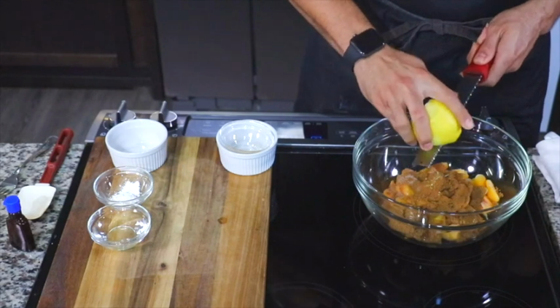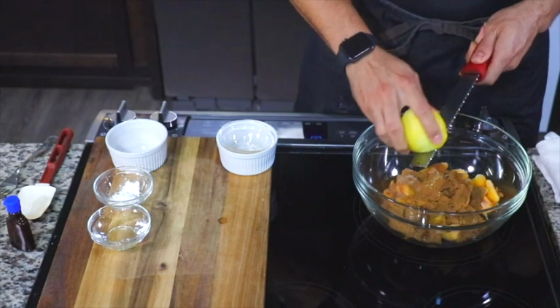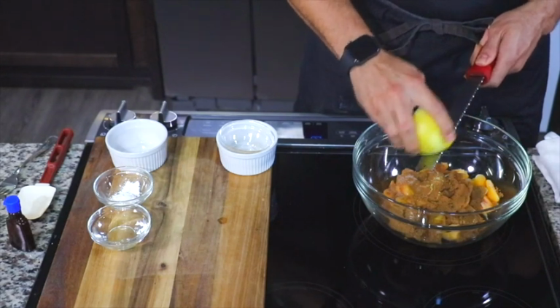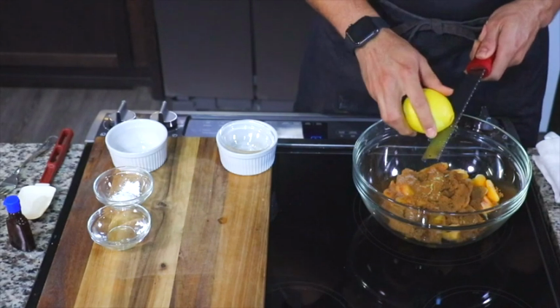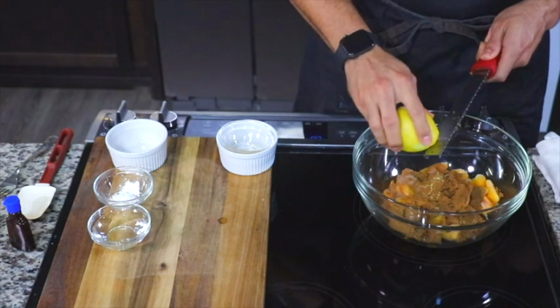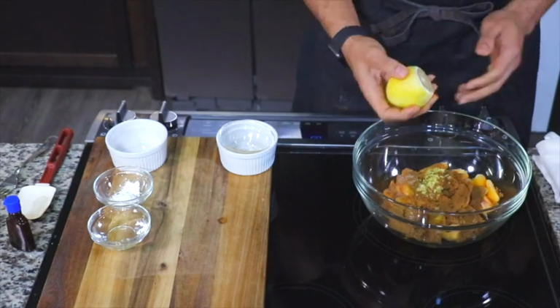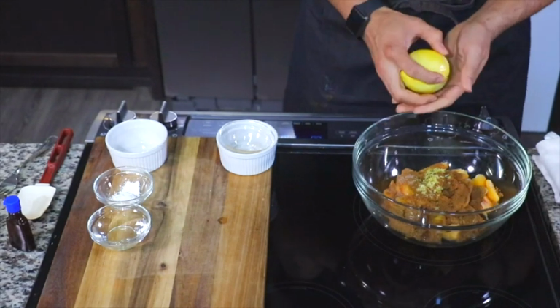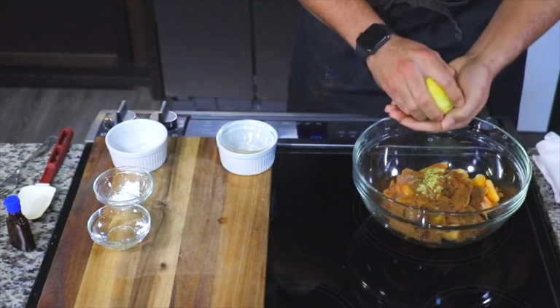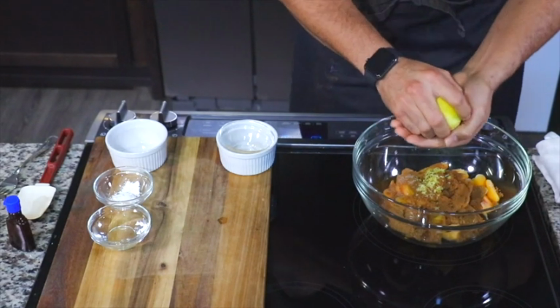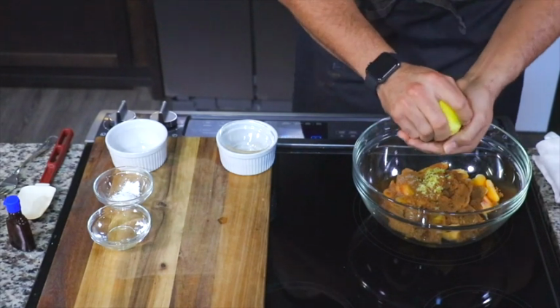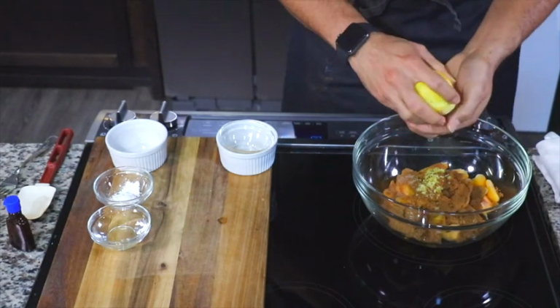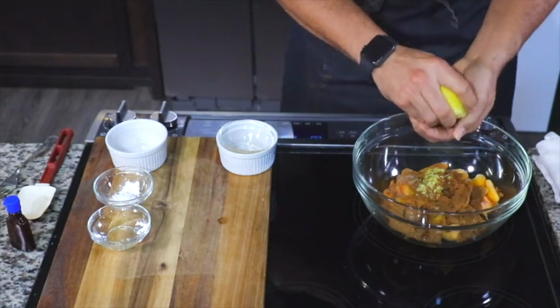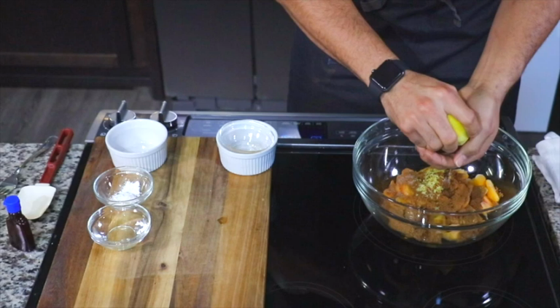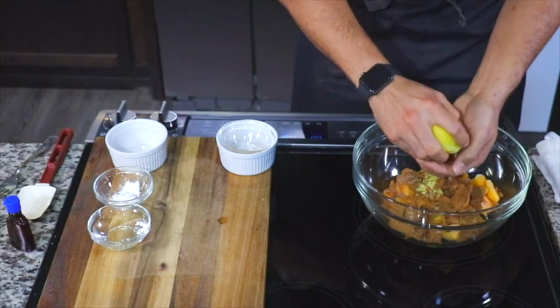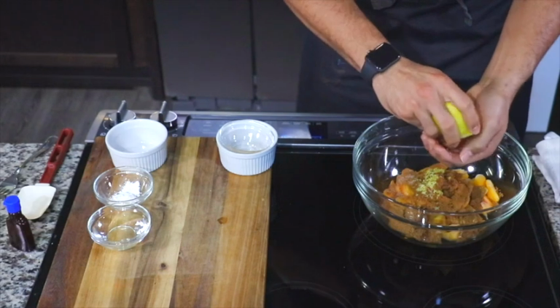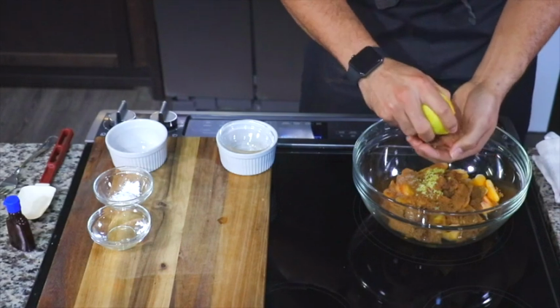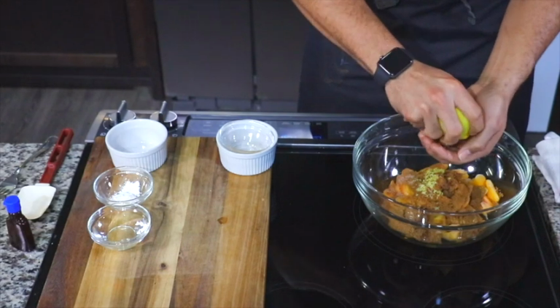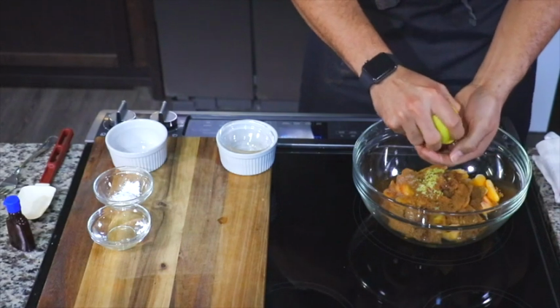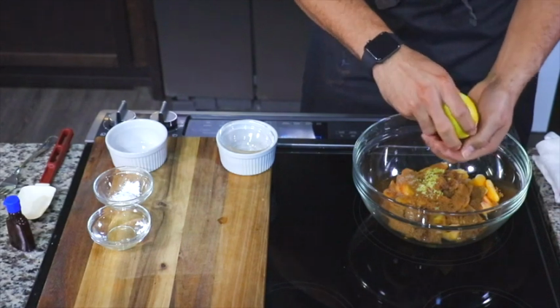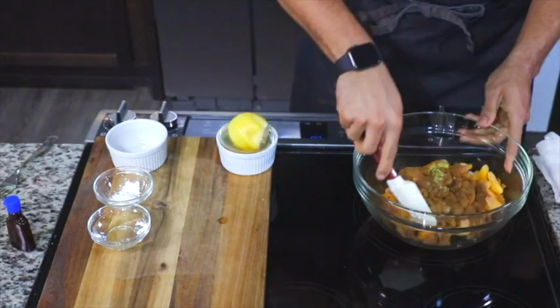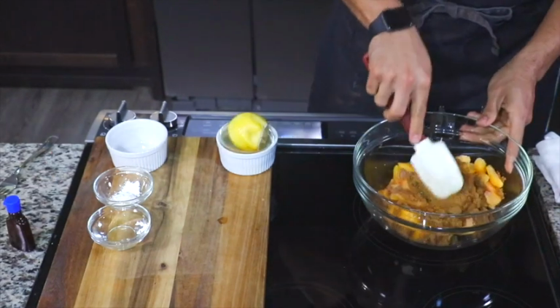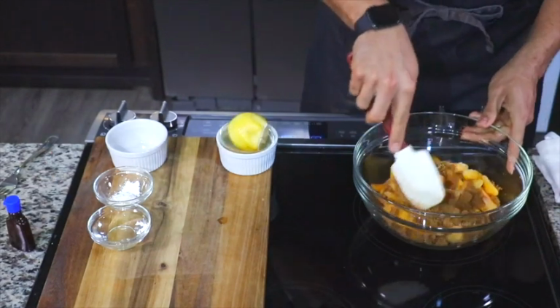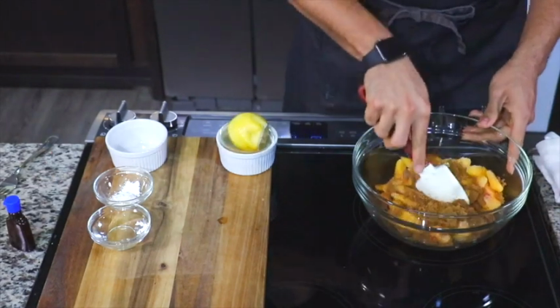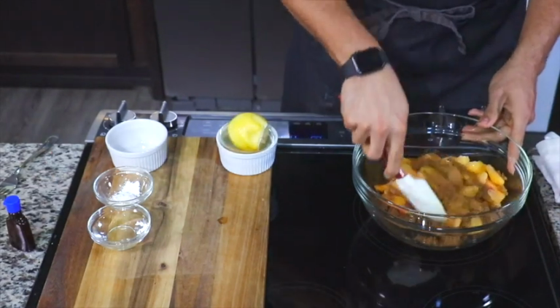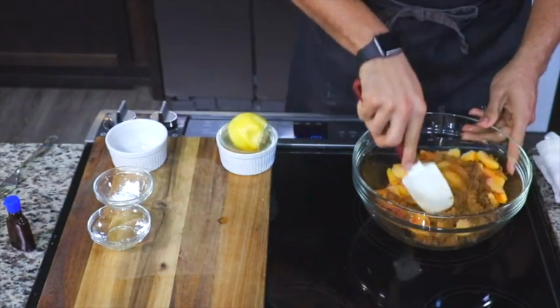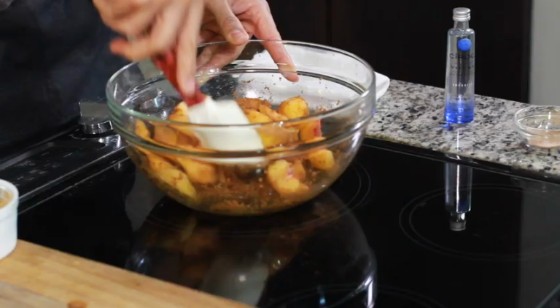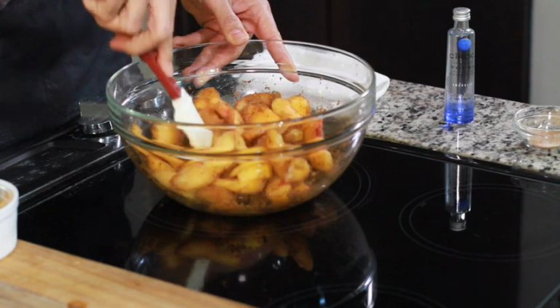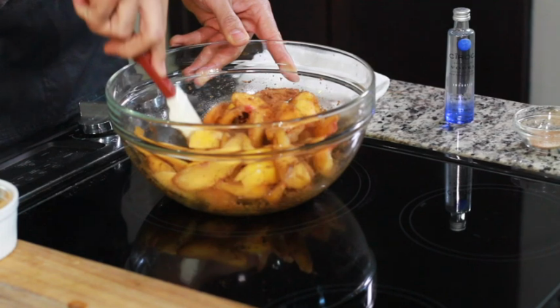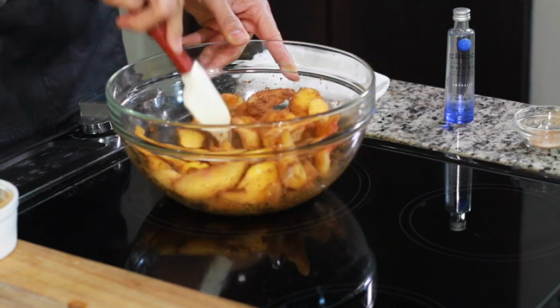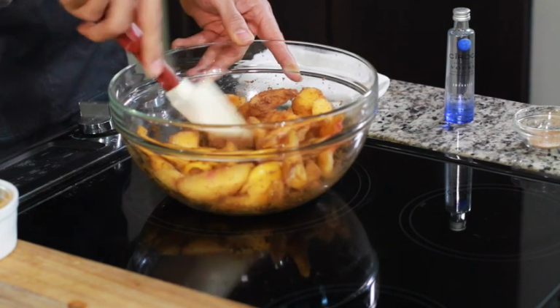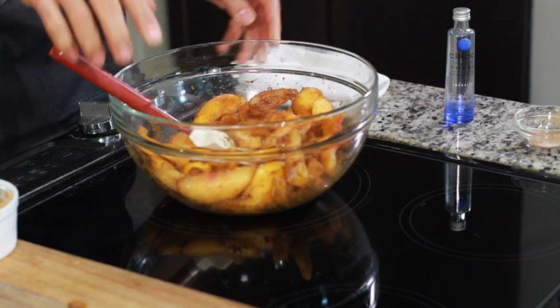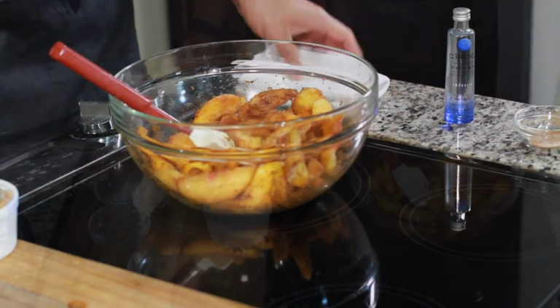We're going to add some lemon zest and some lemon juice to that too. Then we're going to give that a good stir and break it in.